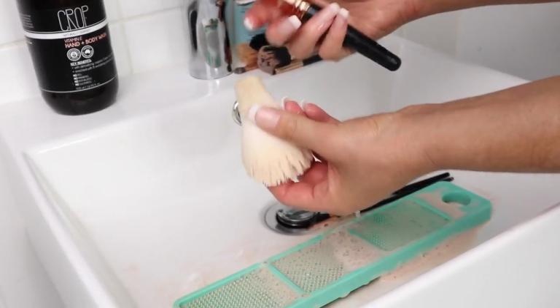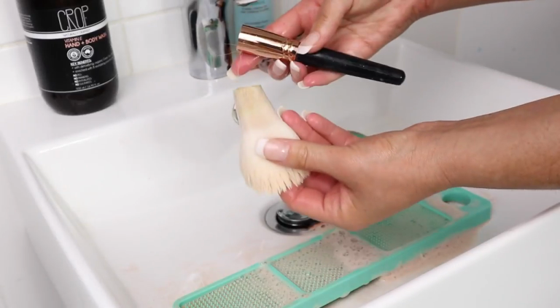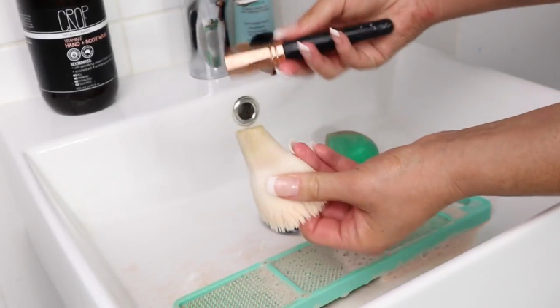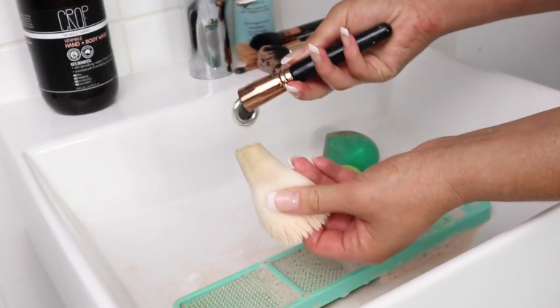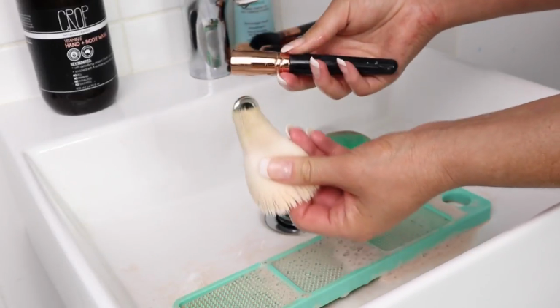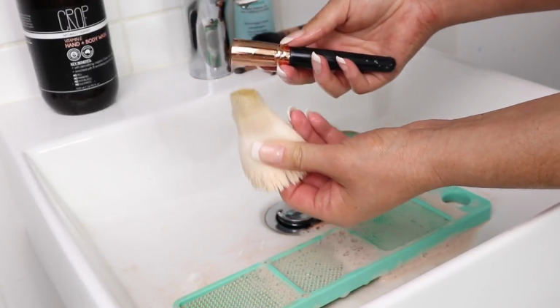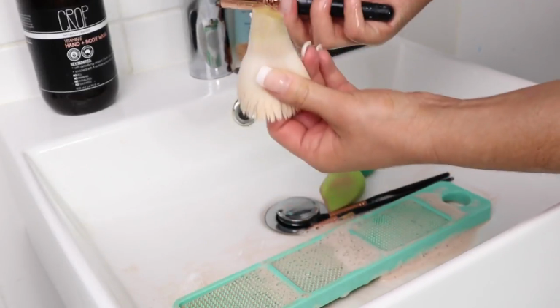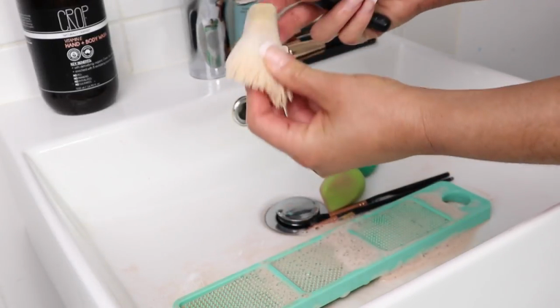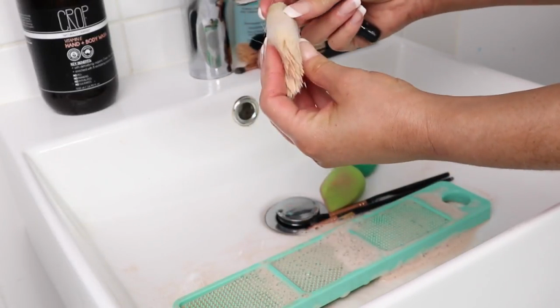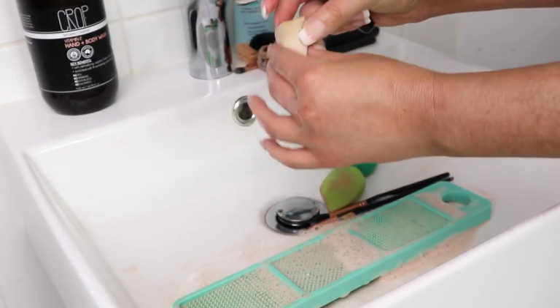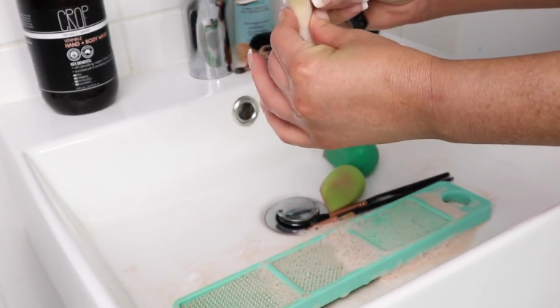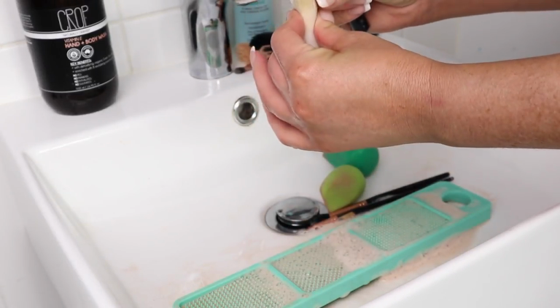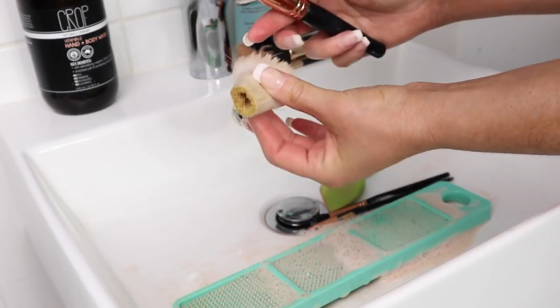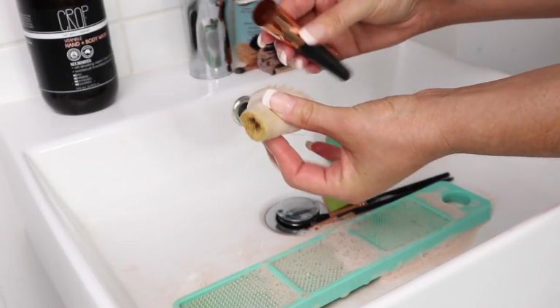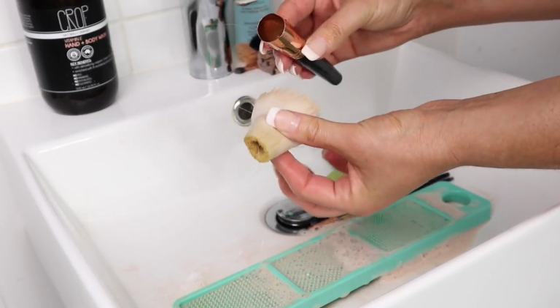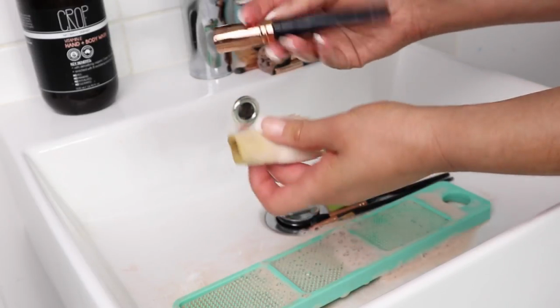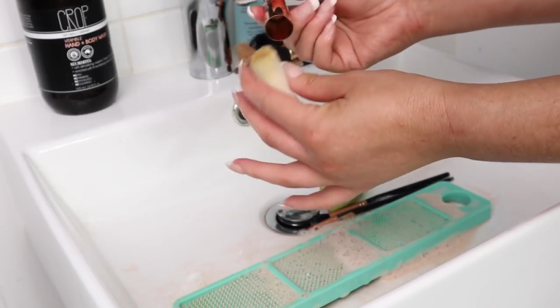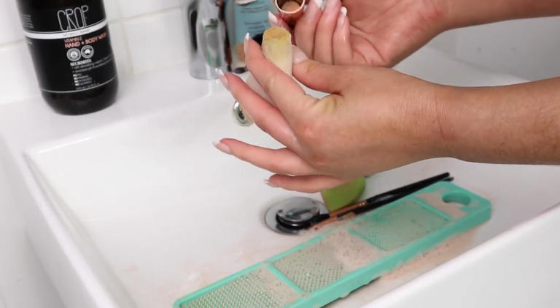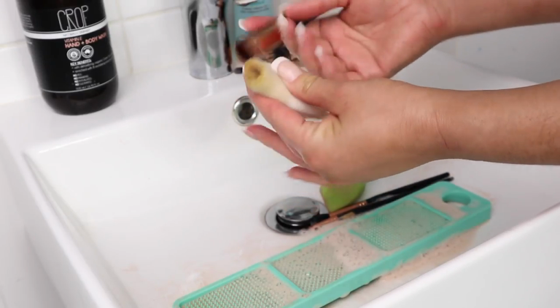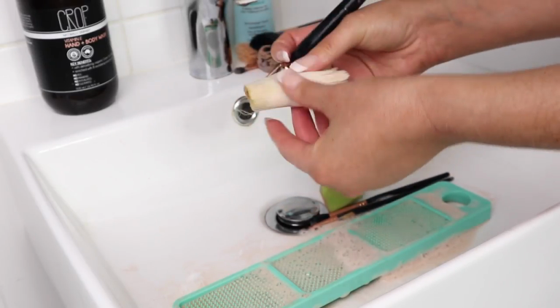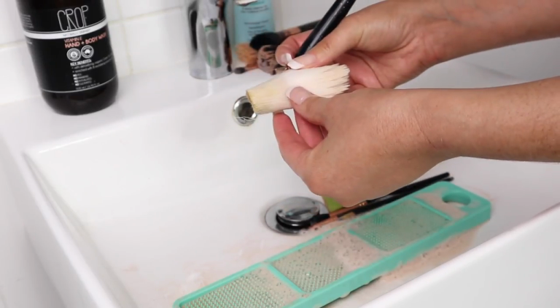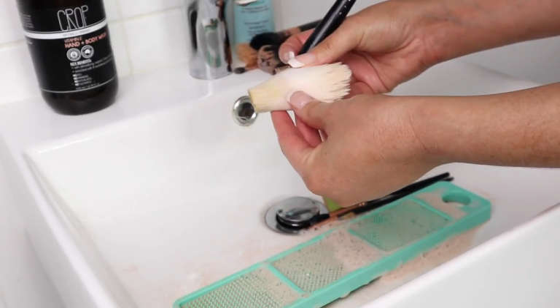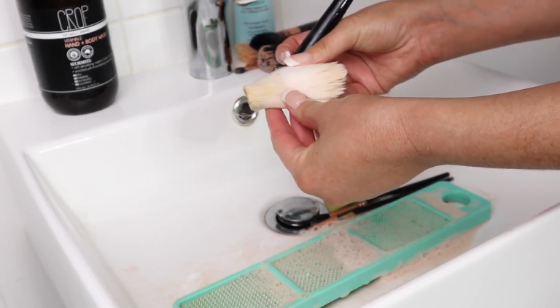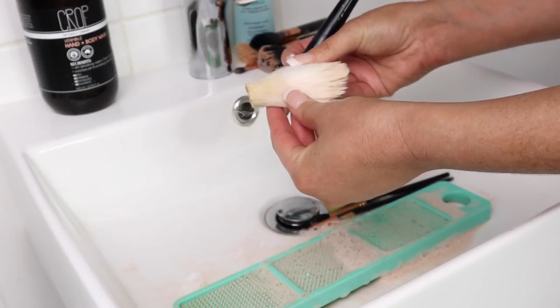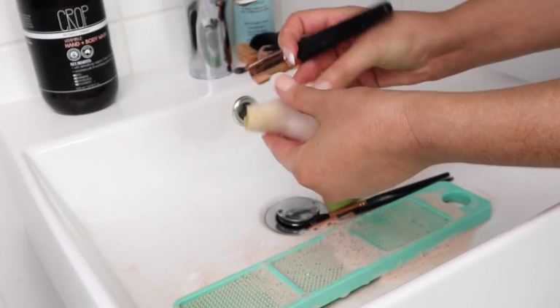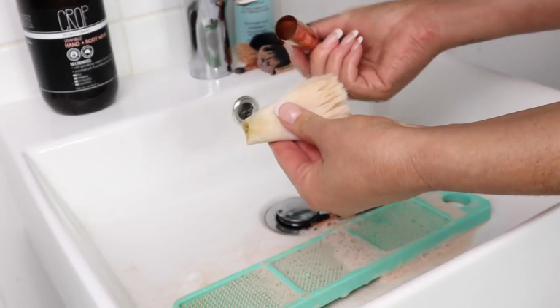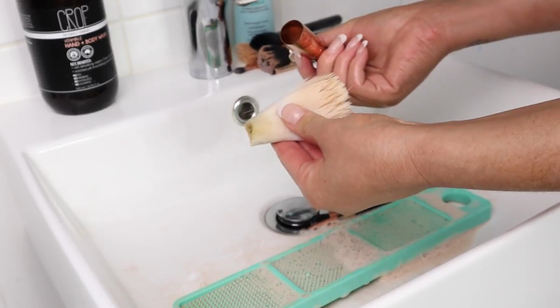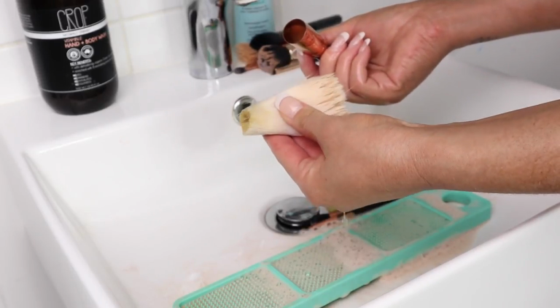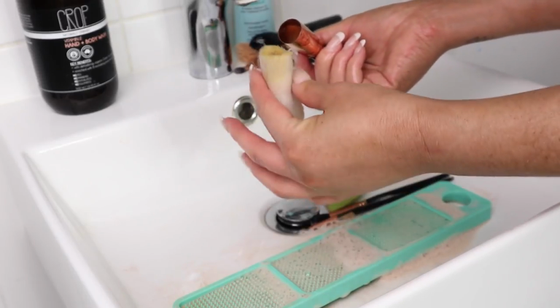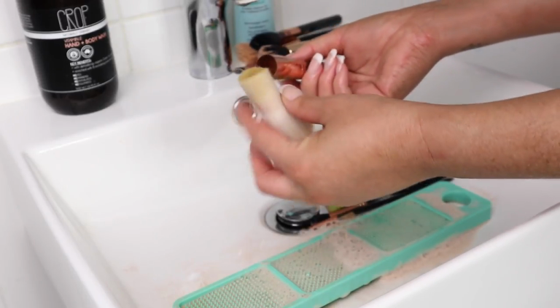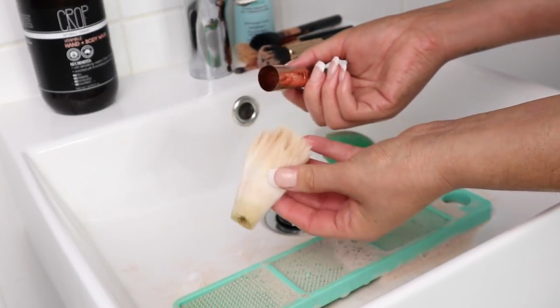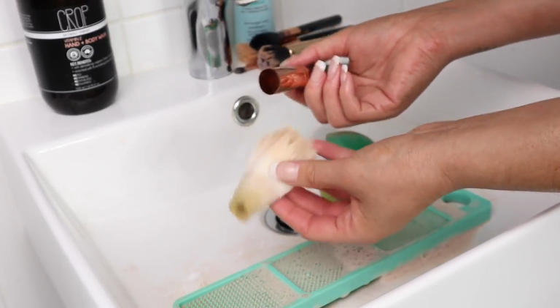I literally just destroyed this brush — I'm going to have to take another powder brush with me now. It just completely fell out. I've had these brushes for over a year but I didn't realize how bad they were. That's it — I'm buying new brushes when I'm on holiday.